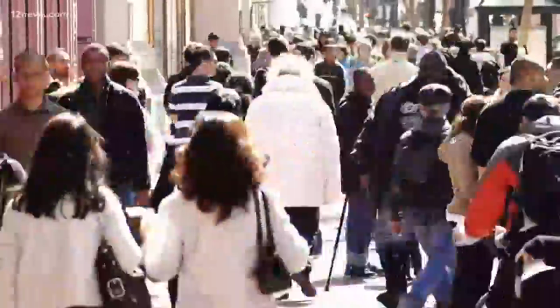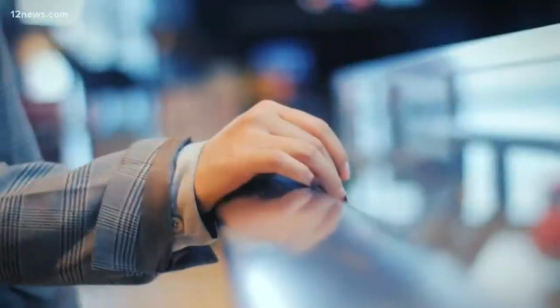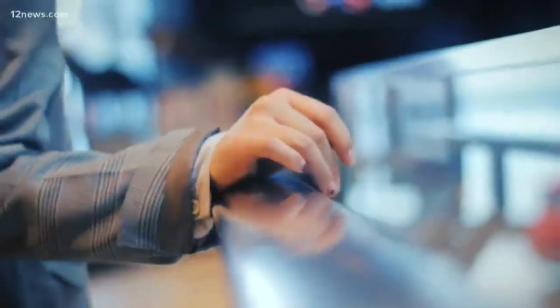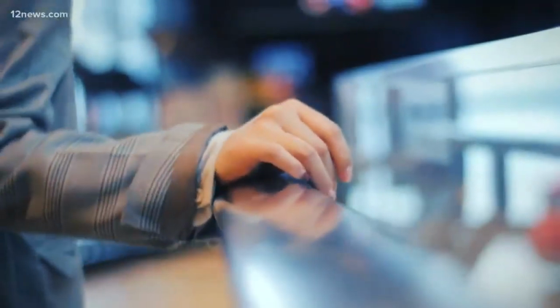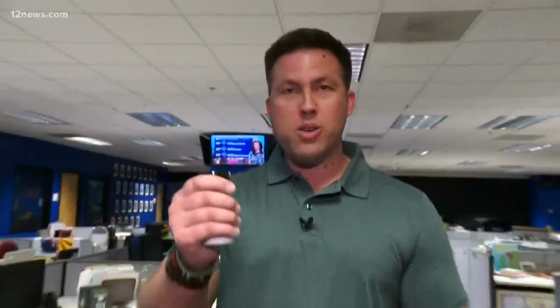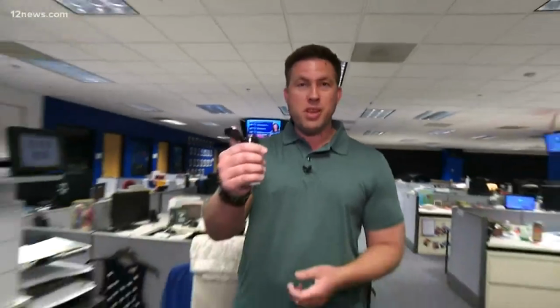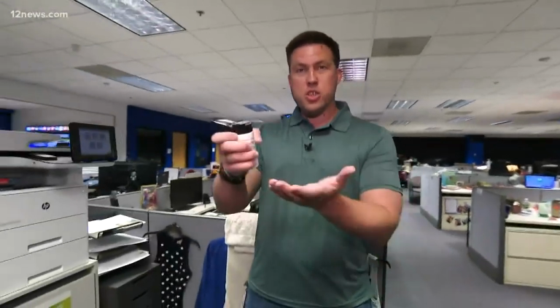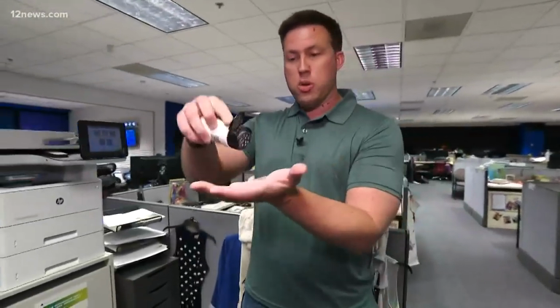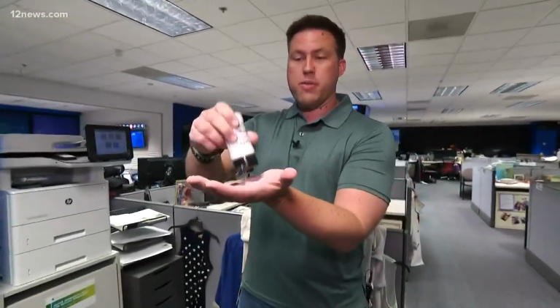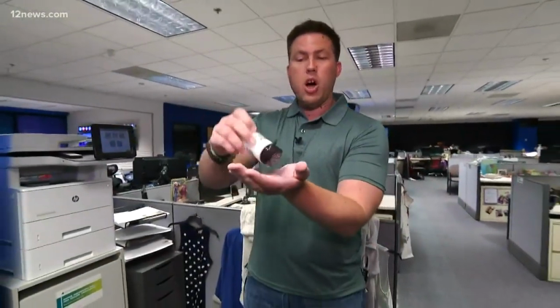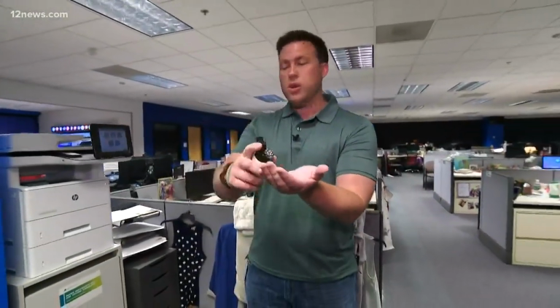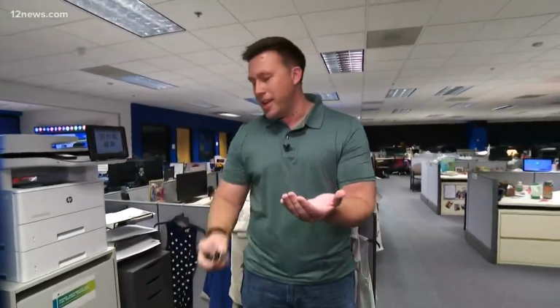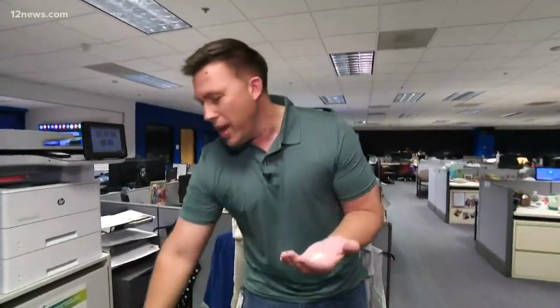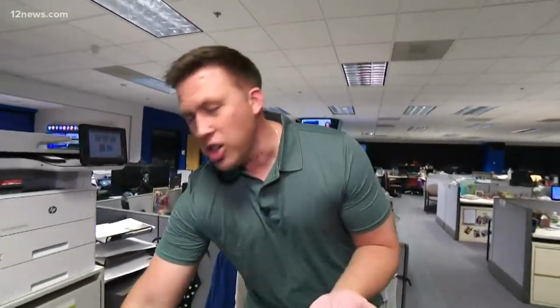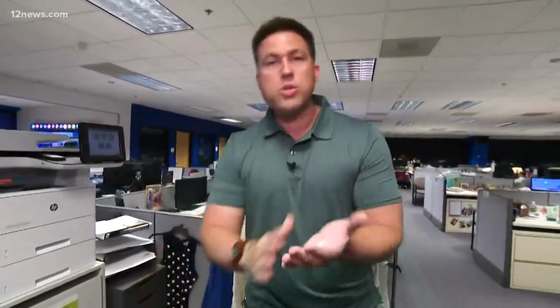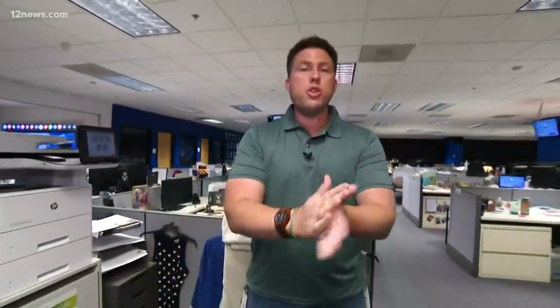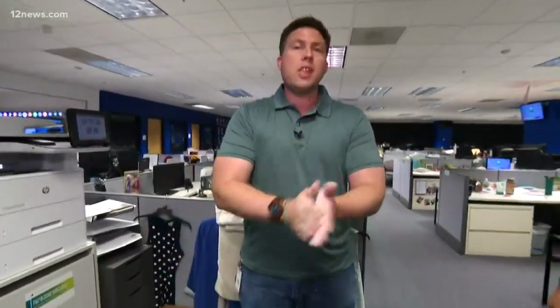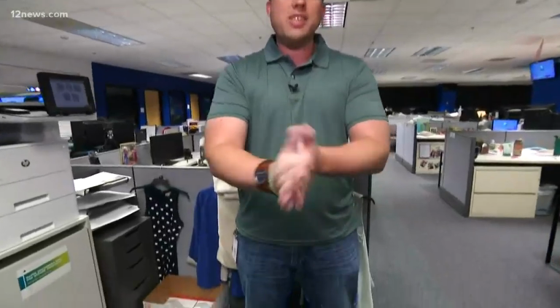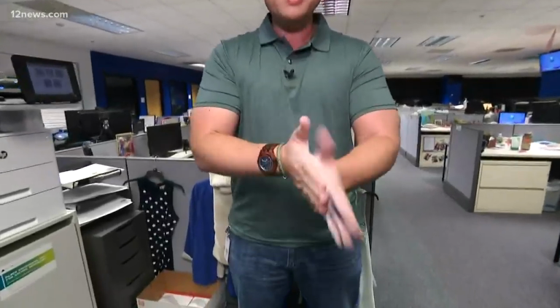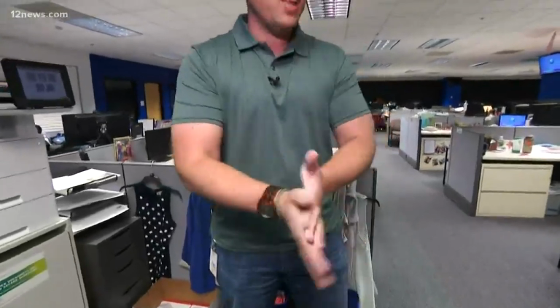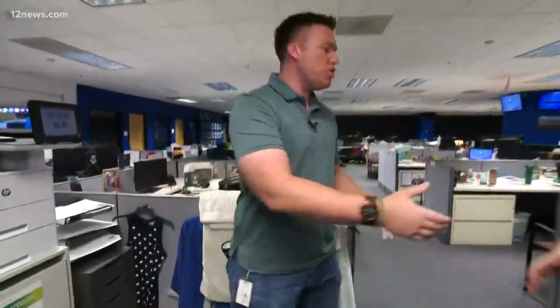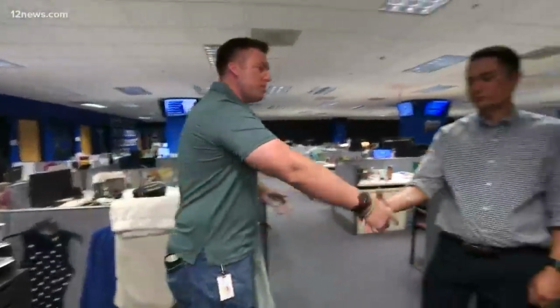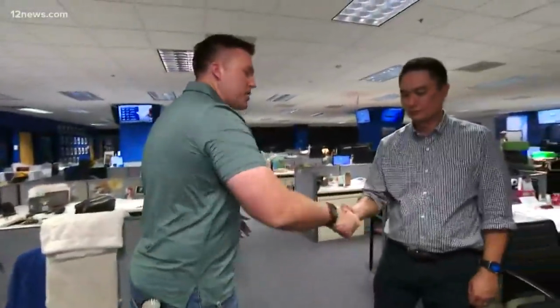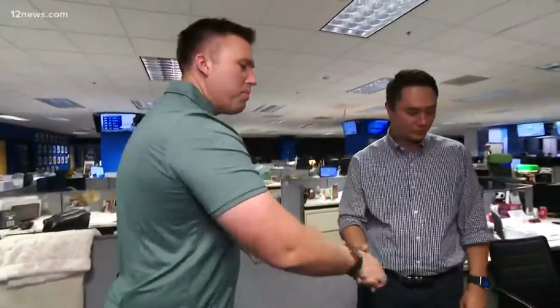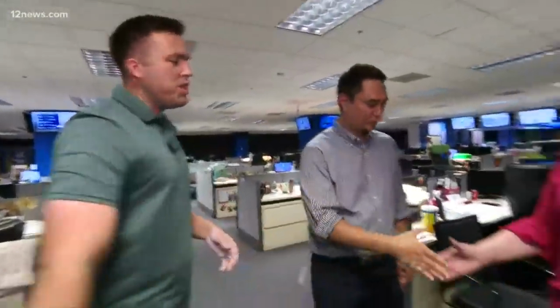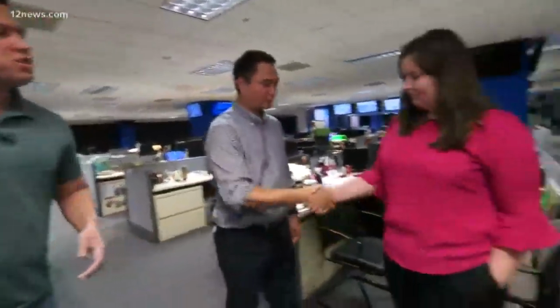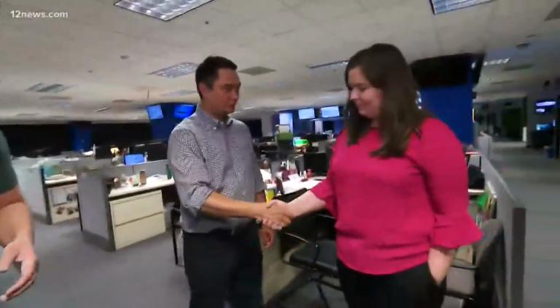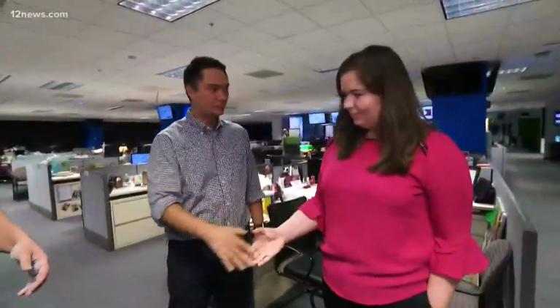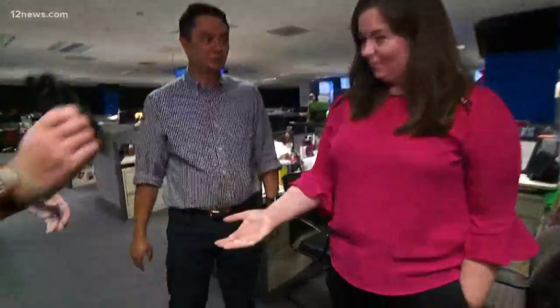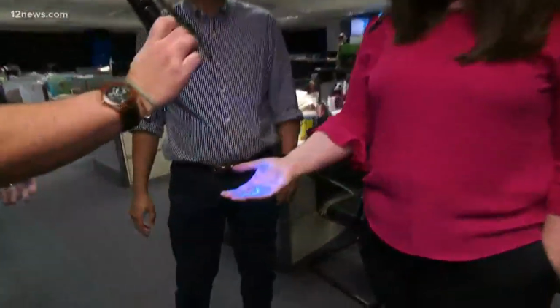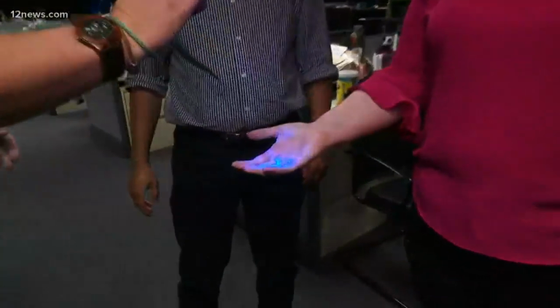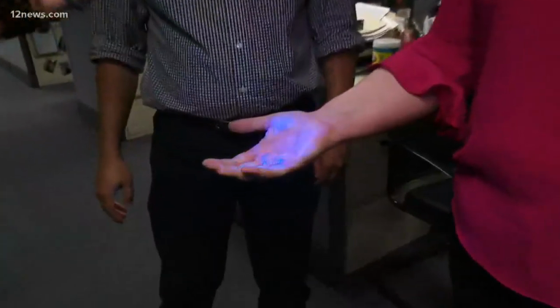And here's how easy it is. This powder simulates germs, like from a cough or a sneeze, and it glows under UV light. It's meant to simulate how germs can pass from person to person and still make you sick.